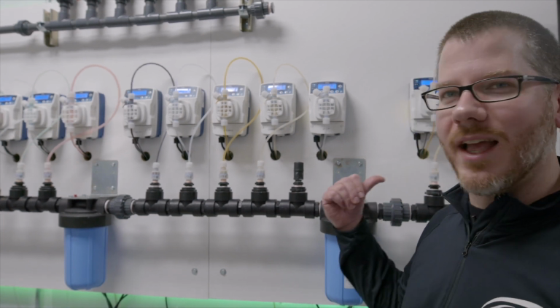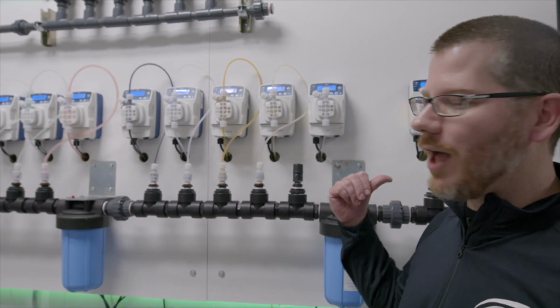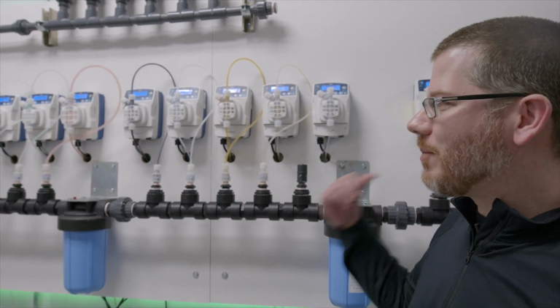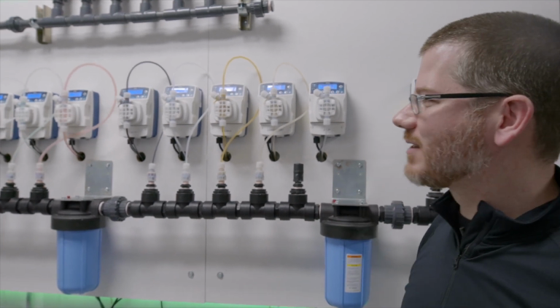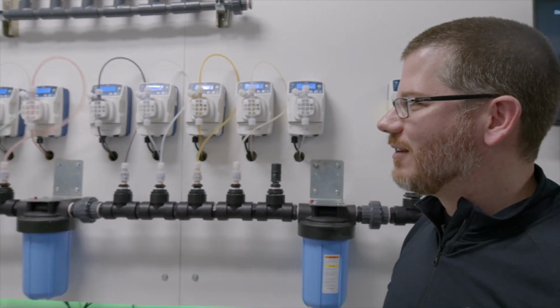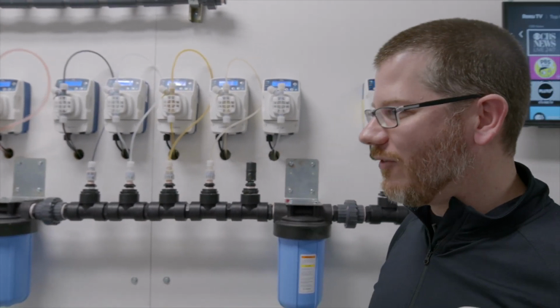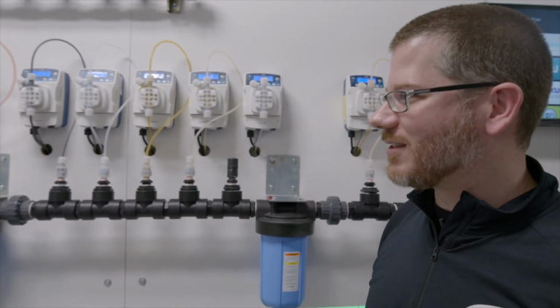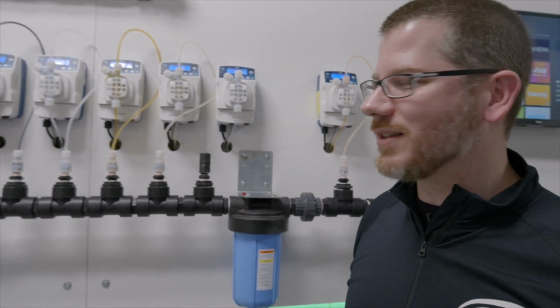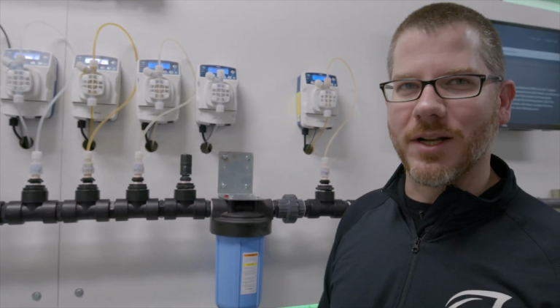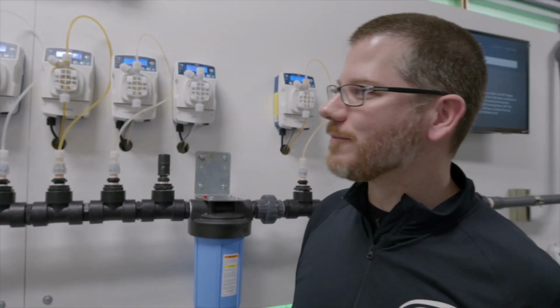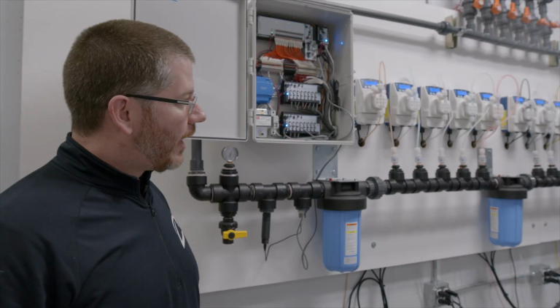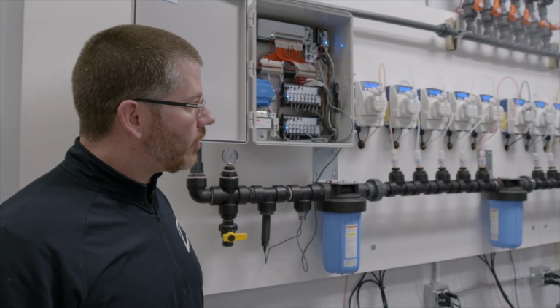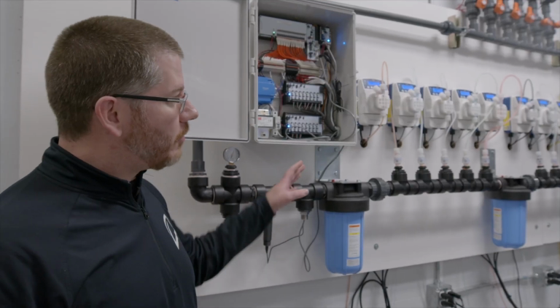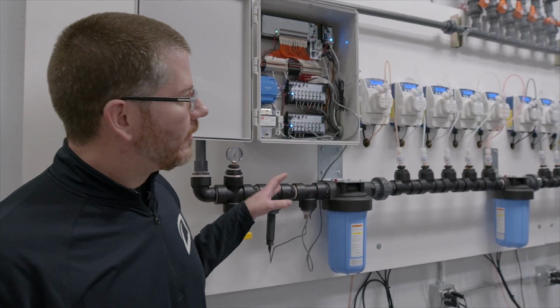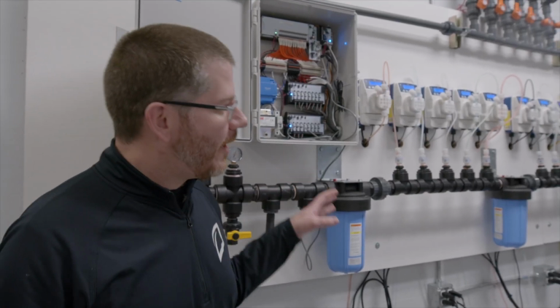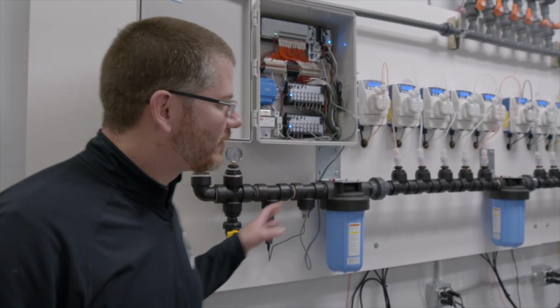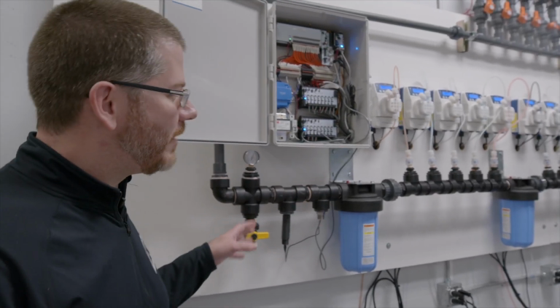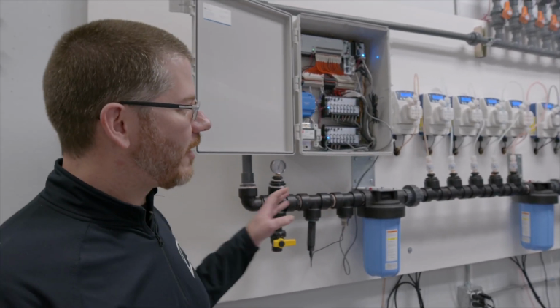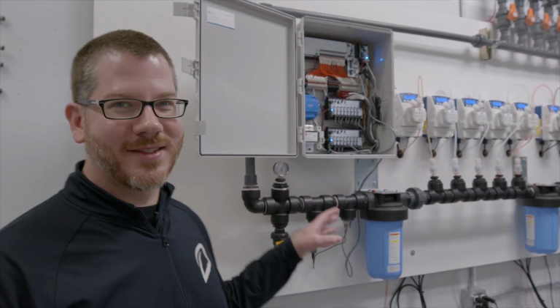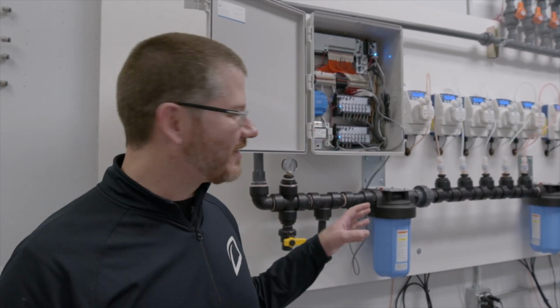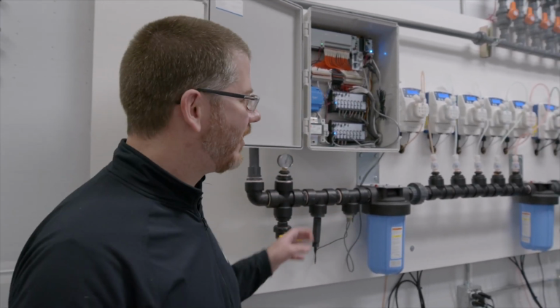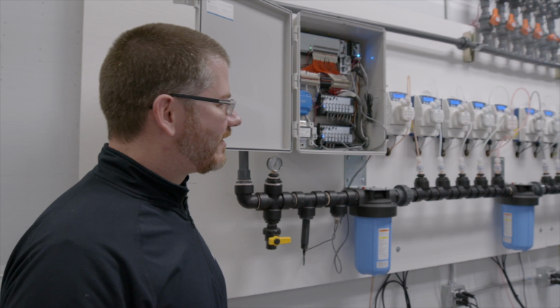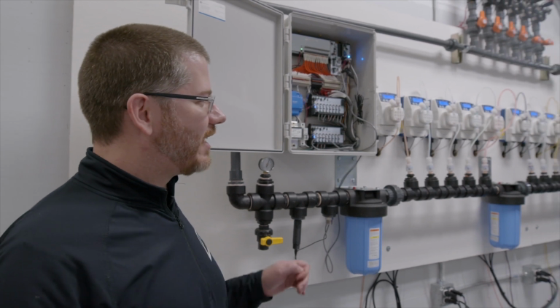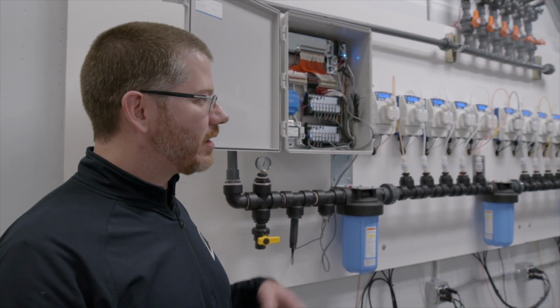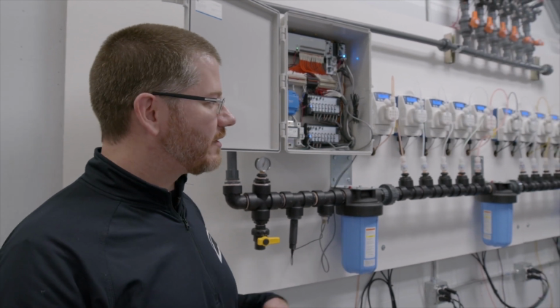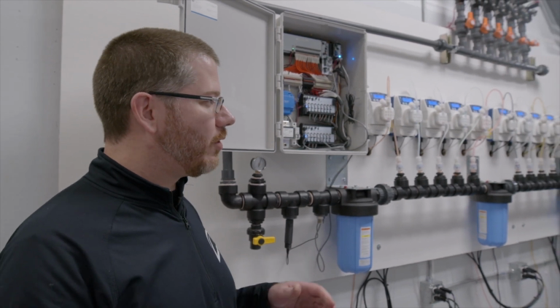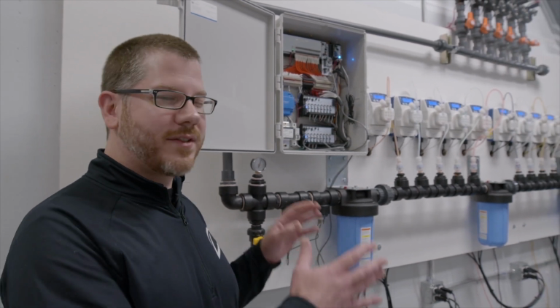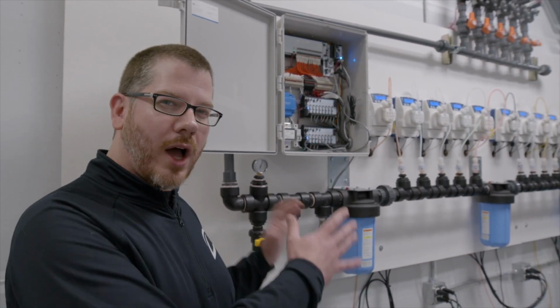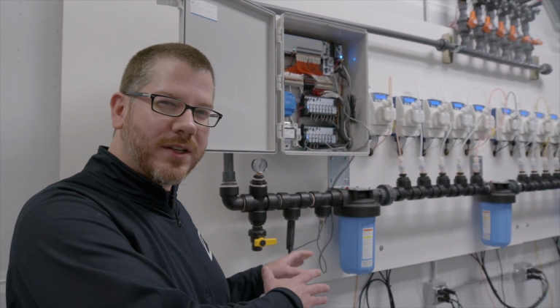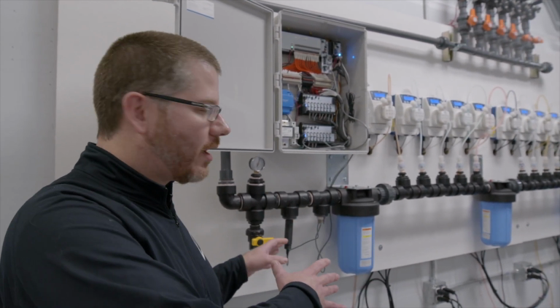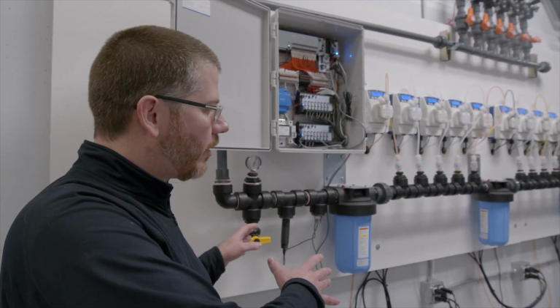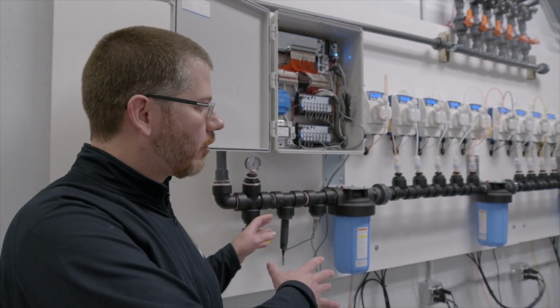That's healthy, happy plants — they need a very consistent recipe to be delivered. So don't be intimidated by the complex-looking setup. It's designed to be lean, simple, and save a lot of real estate within your grow.